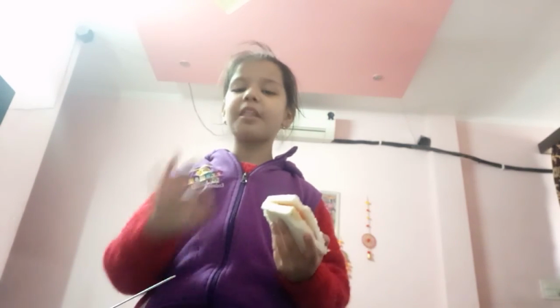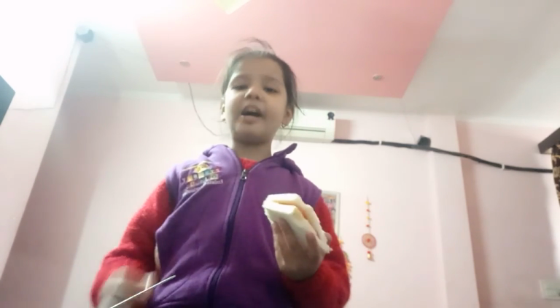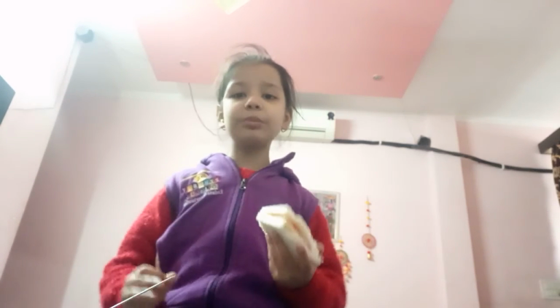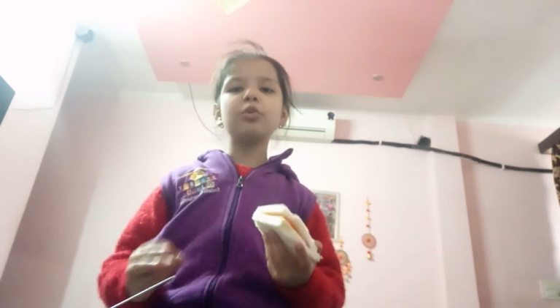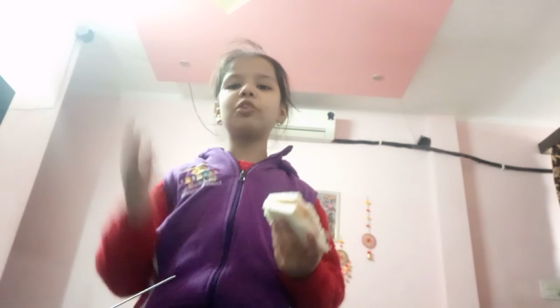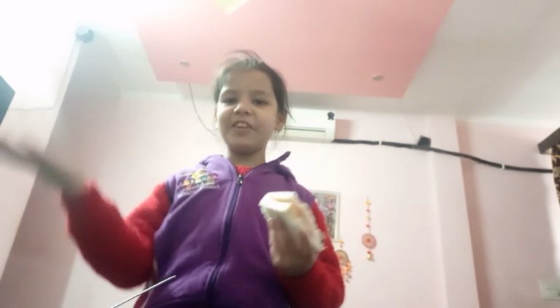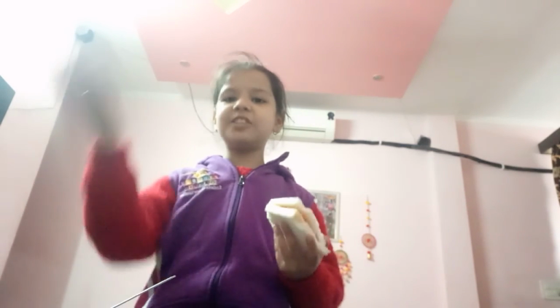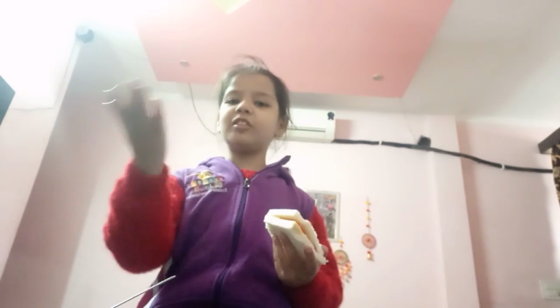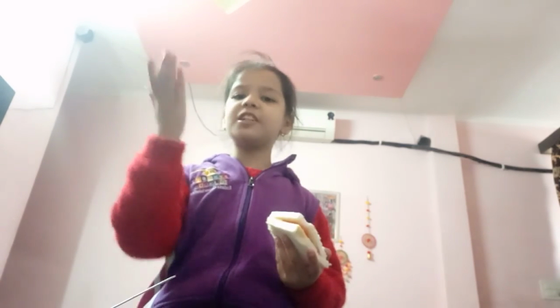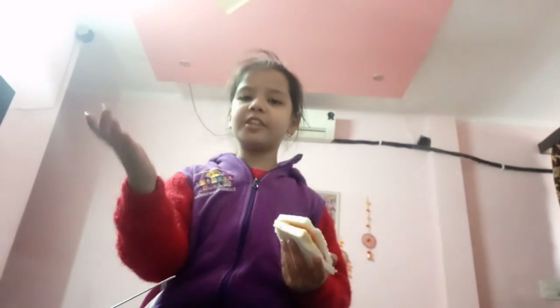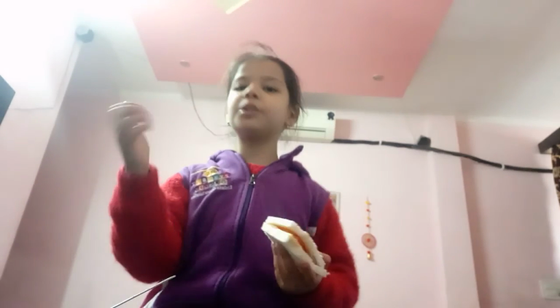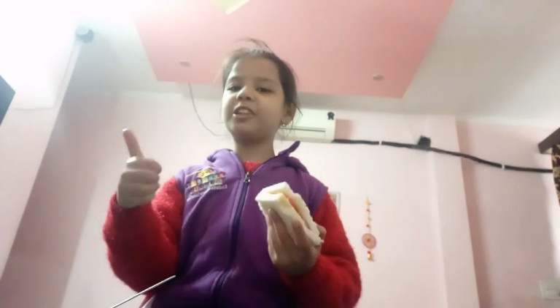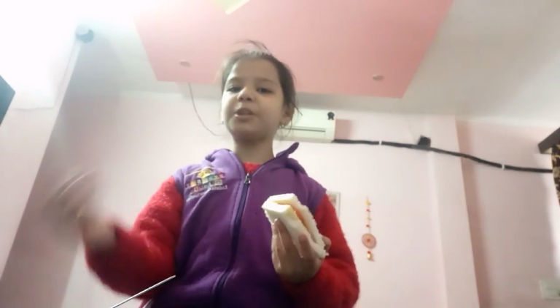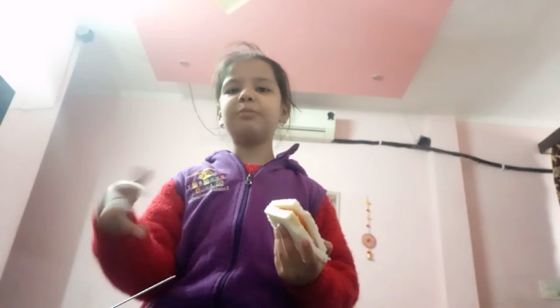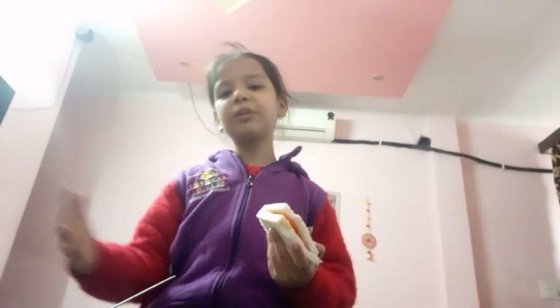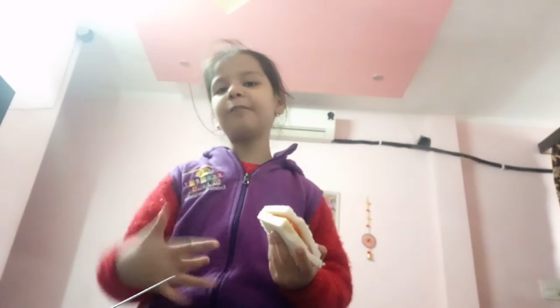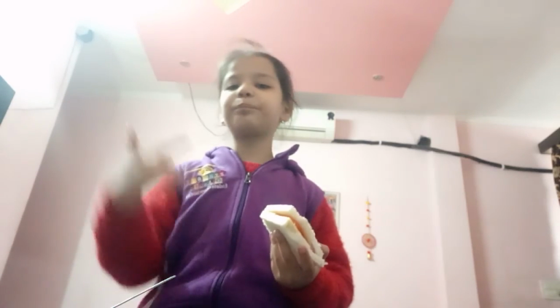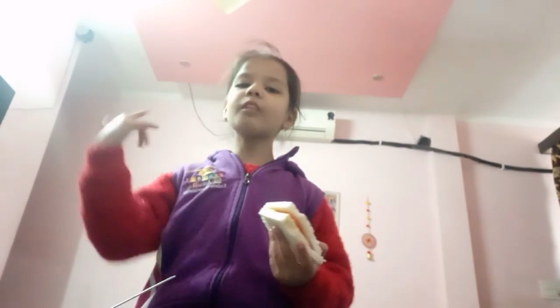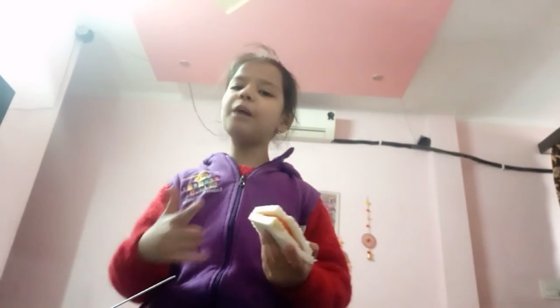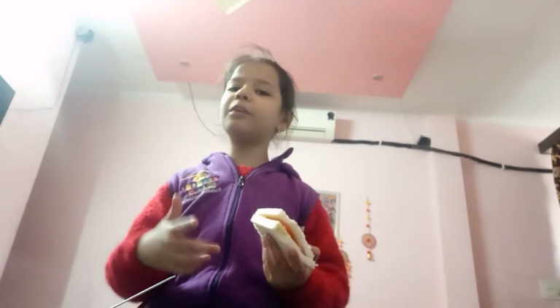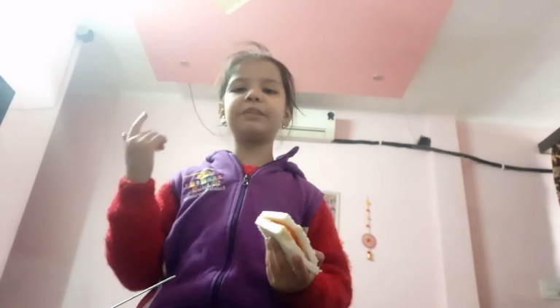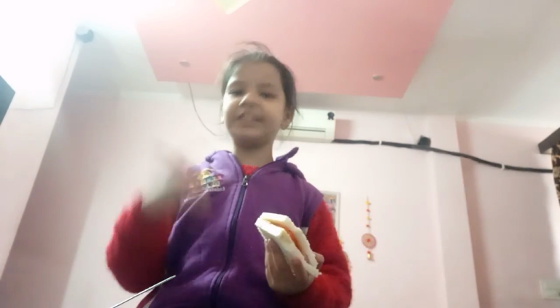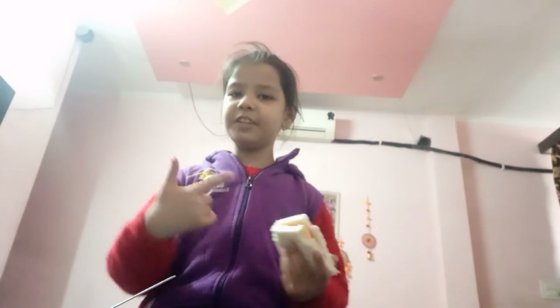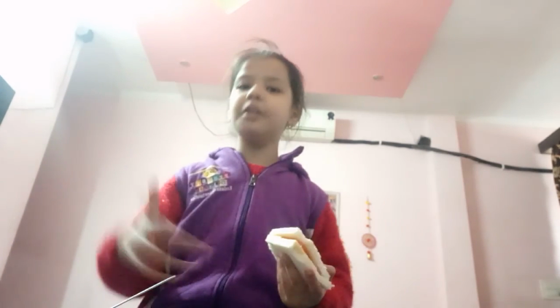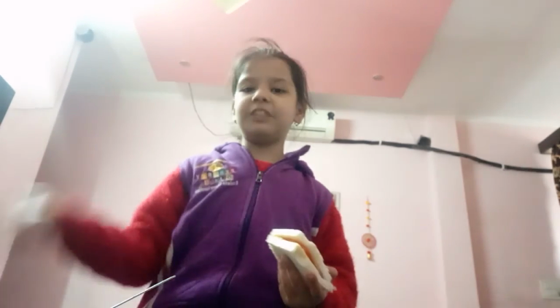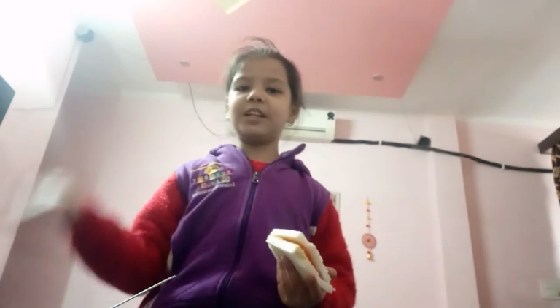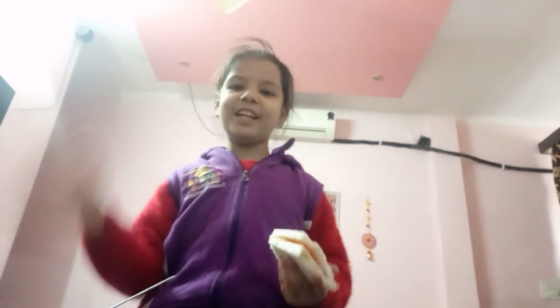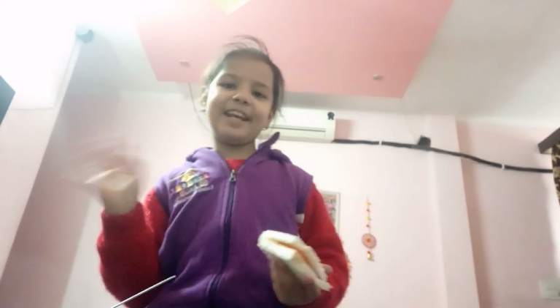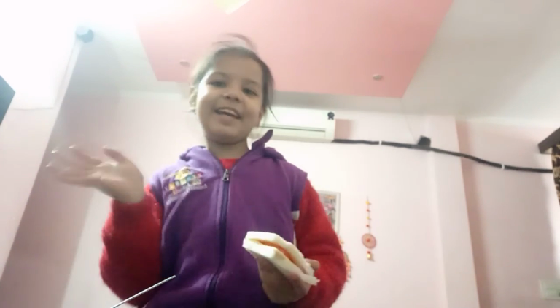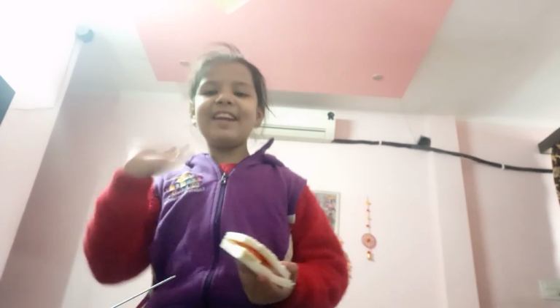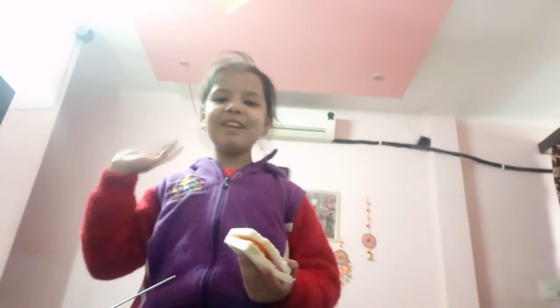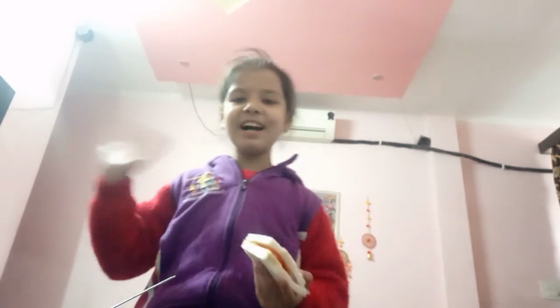I hope you guys enjoyed this video. Please like, share, and subscribe to my channel. I will see you in the next video. Take care and bye-bye.